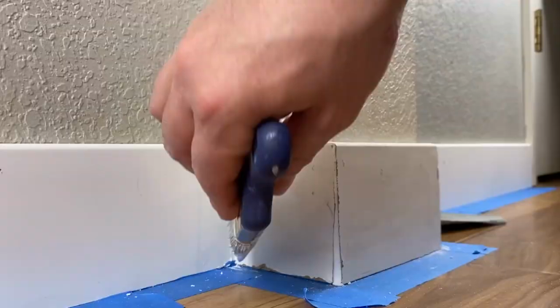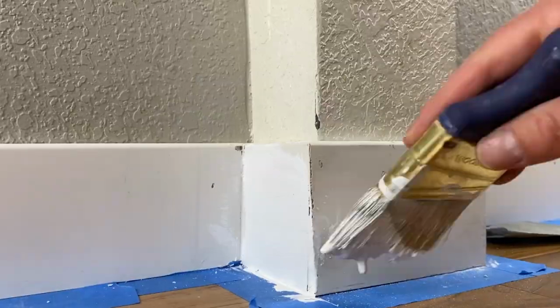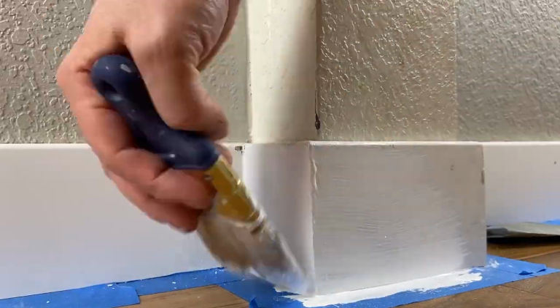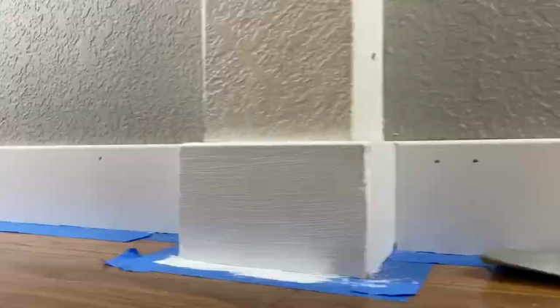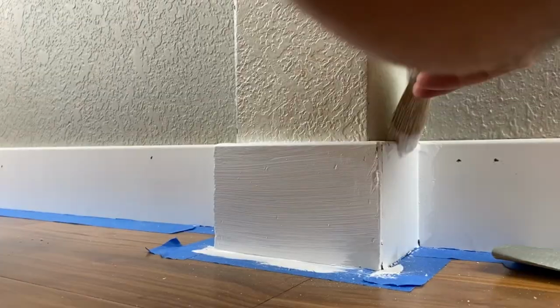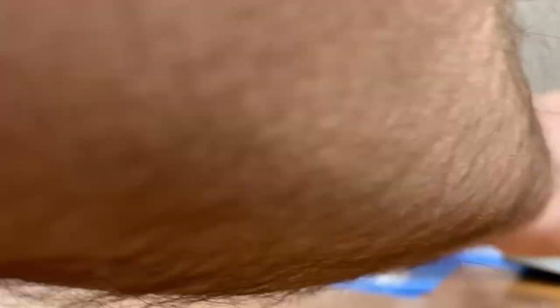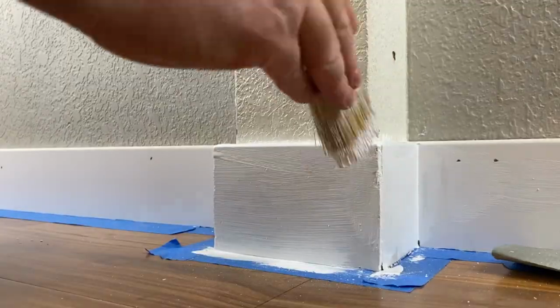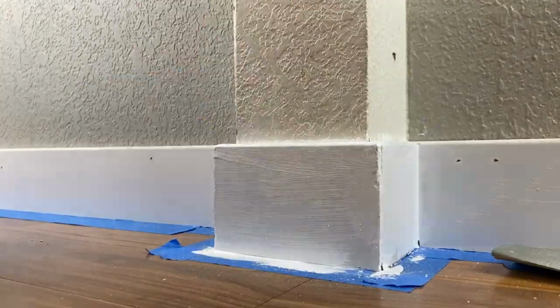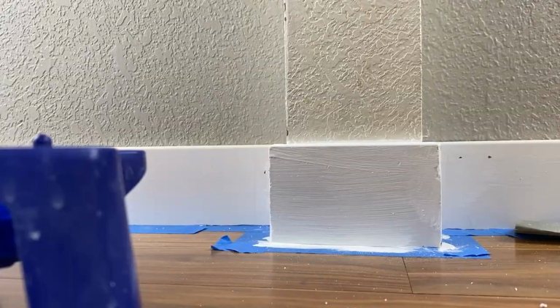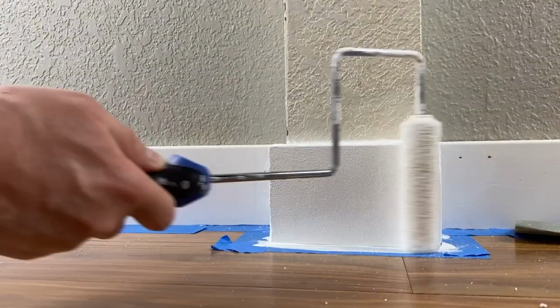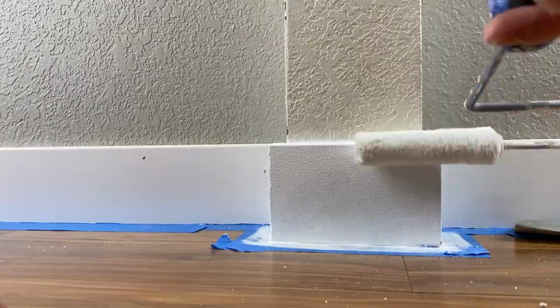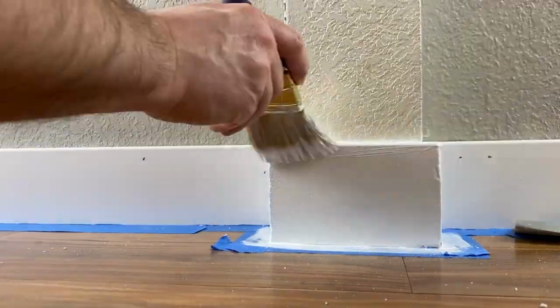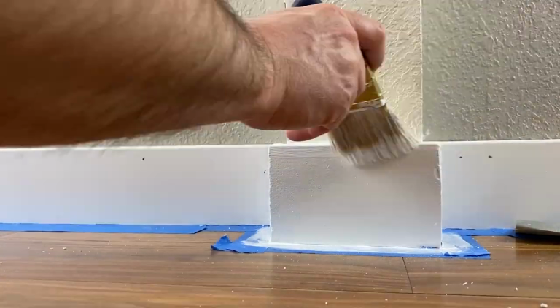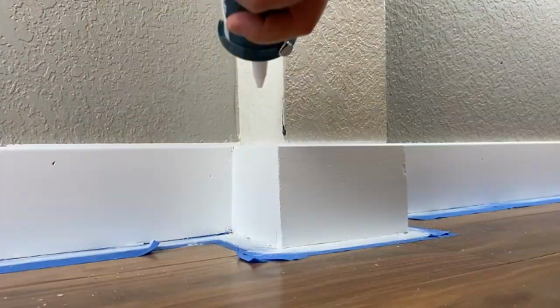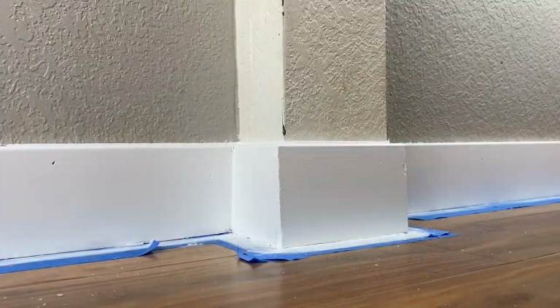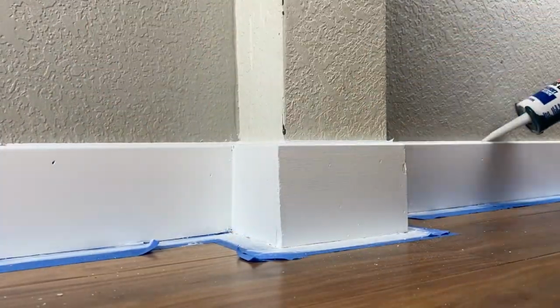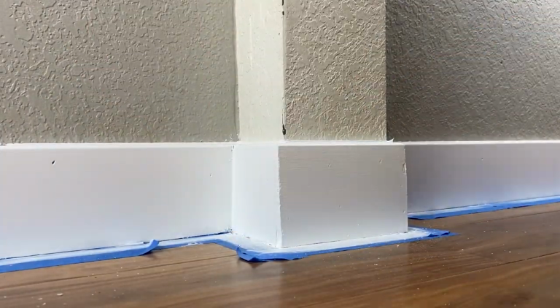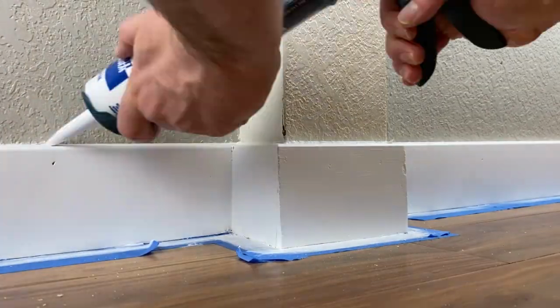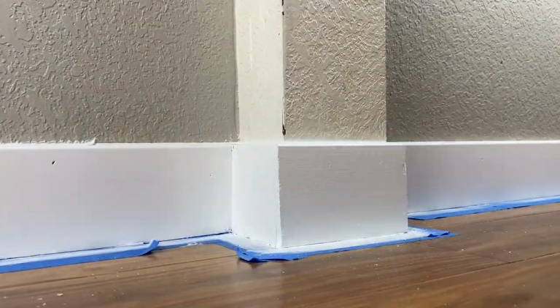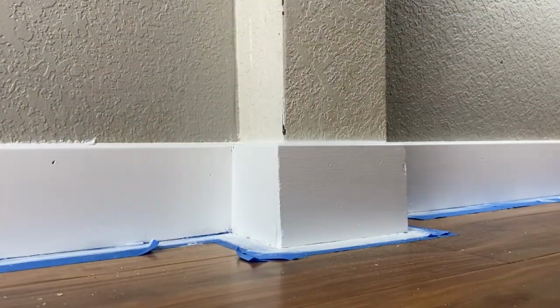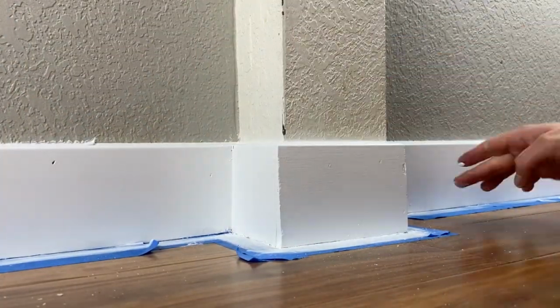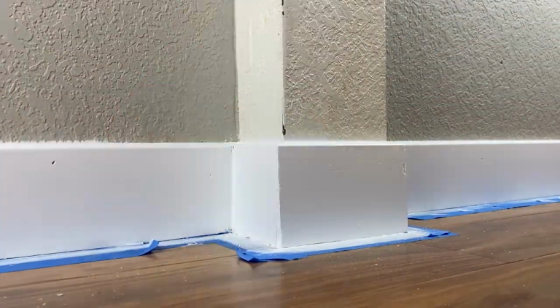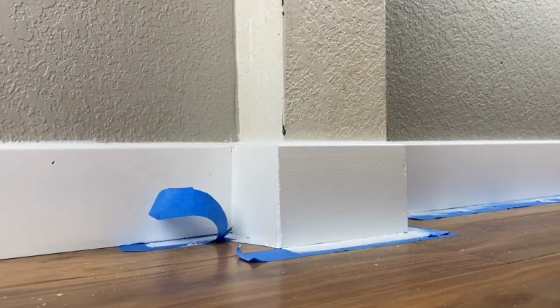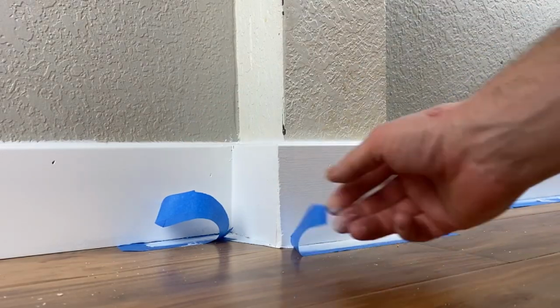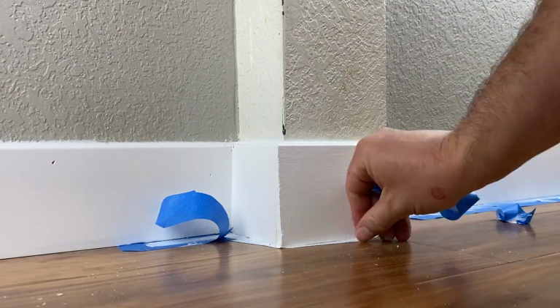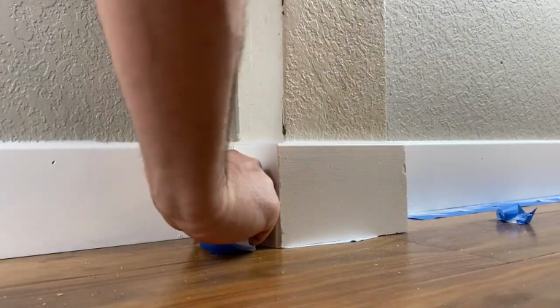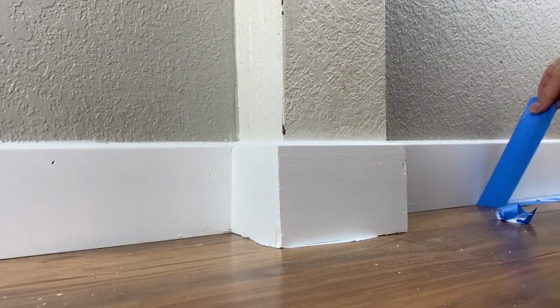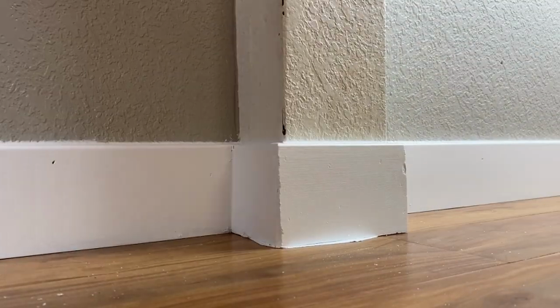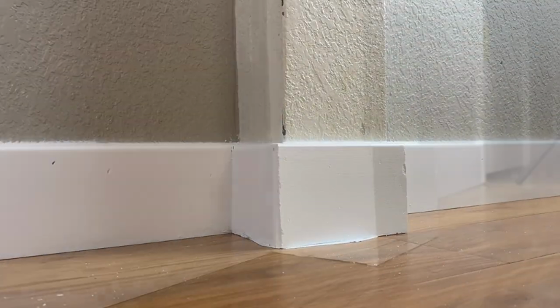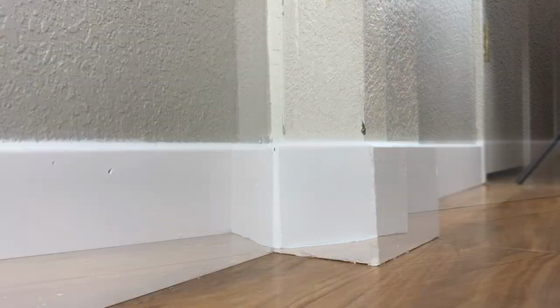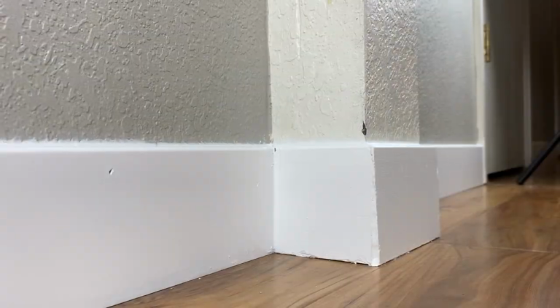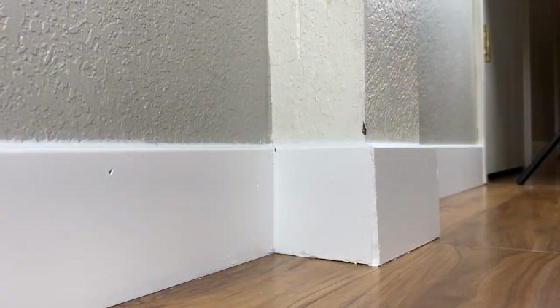Then go ahead and finish painting everything as needed. I used a brush and then finished it off with the roller for a clean look. After everything was dry I went ahead and ran a bead of caulking between the baseboard and the wall to finish everything off.